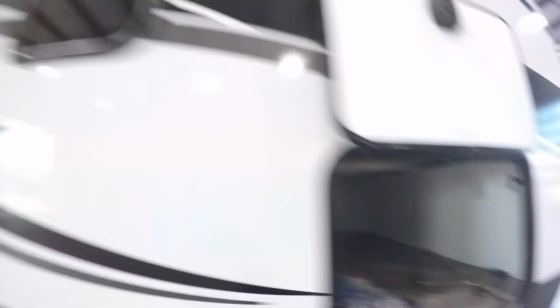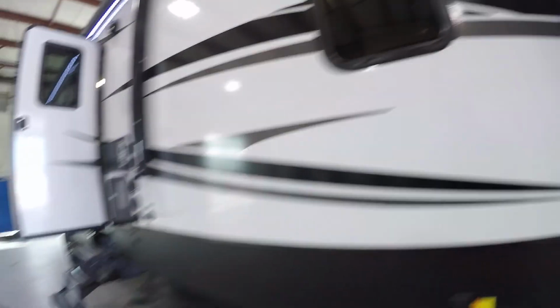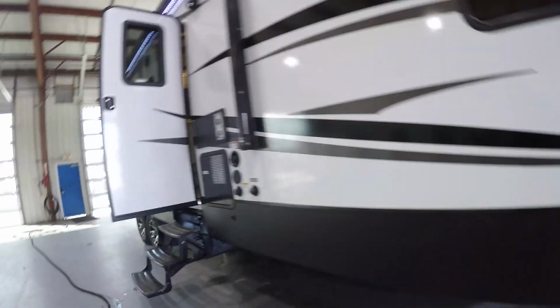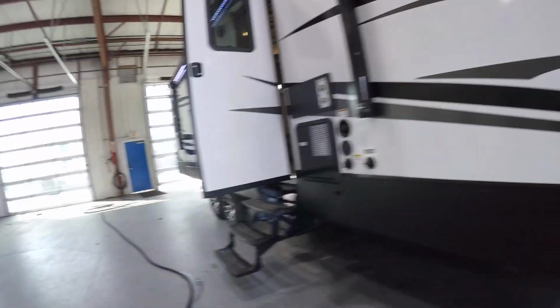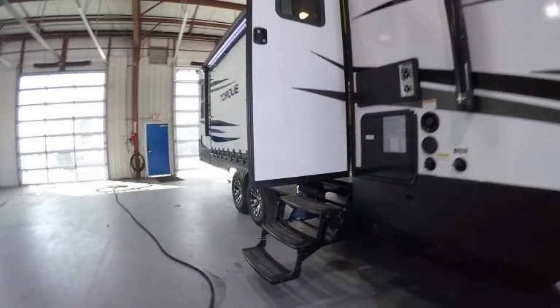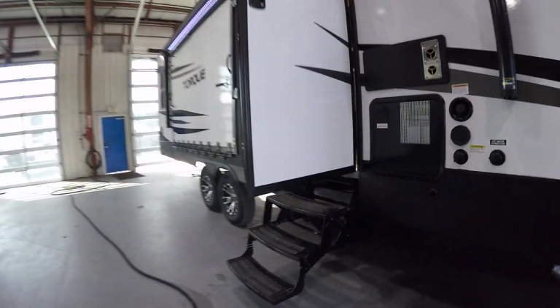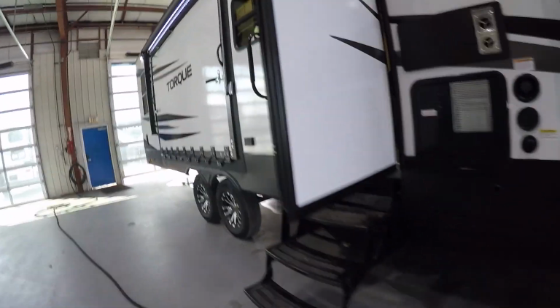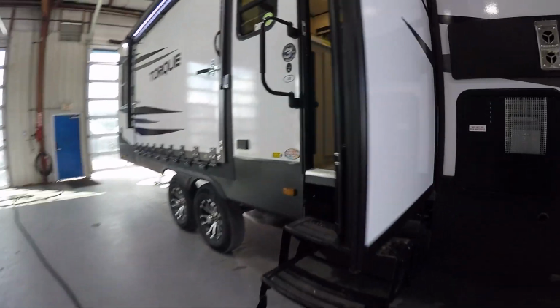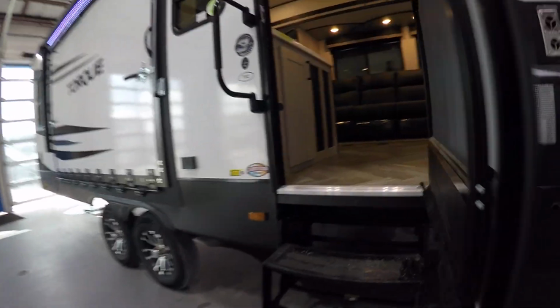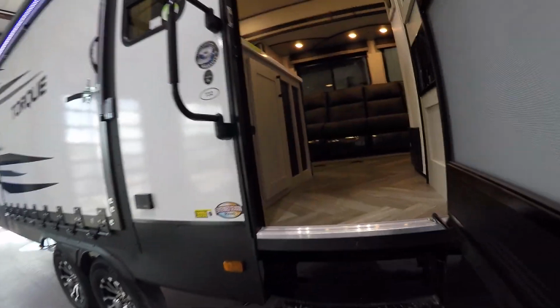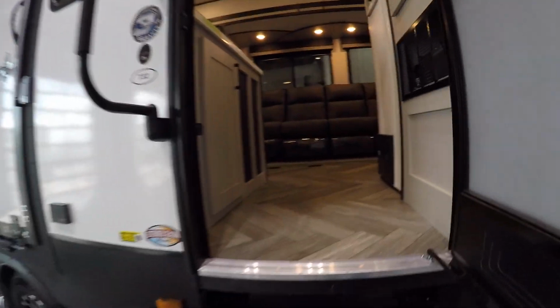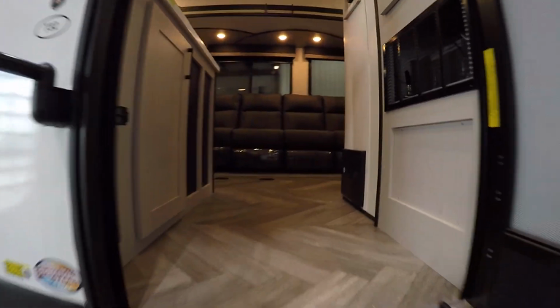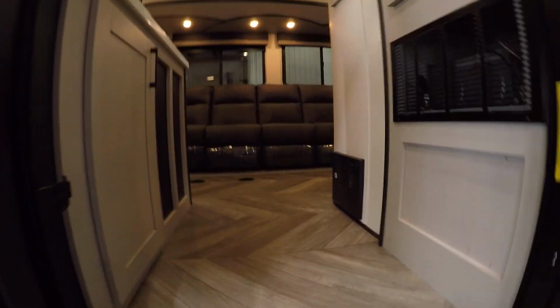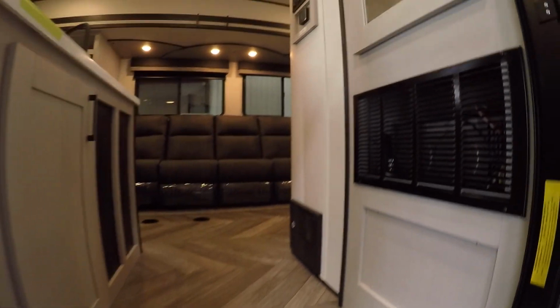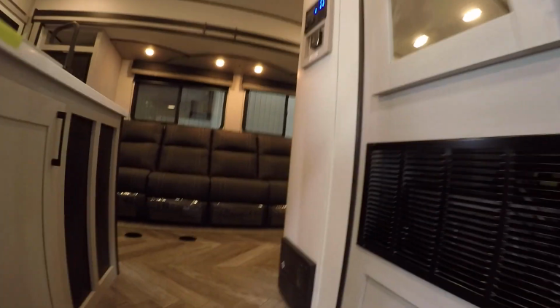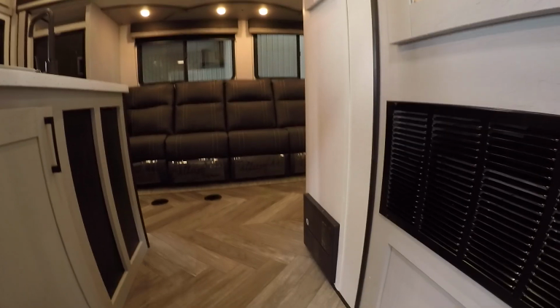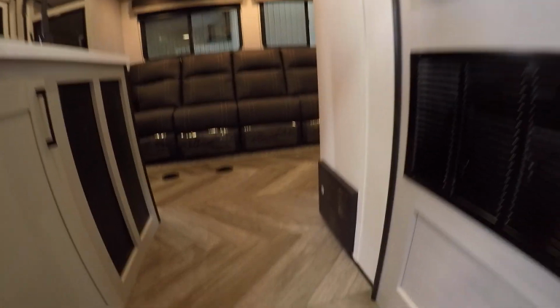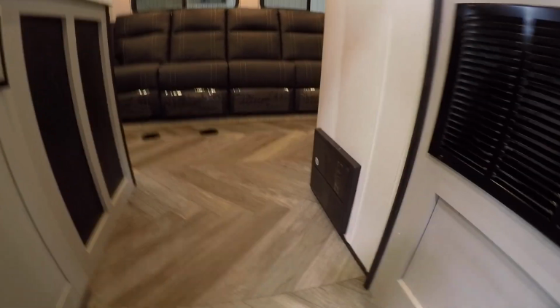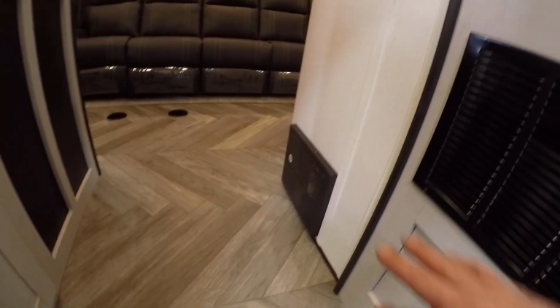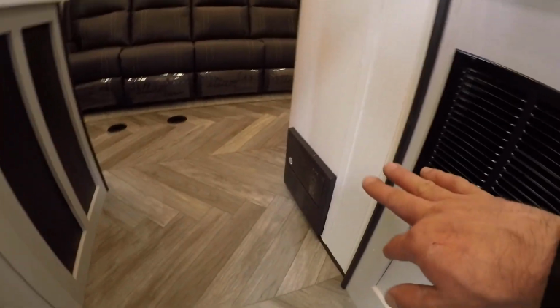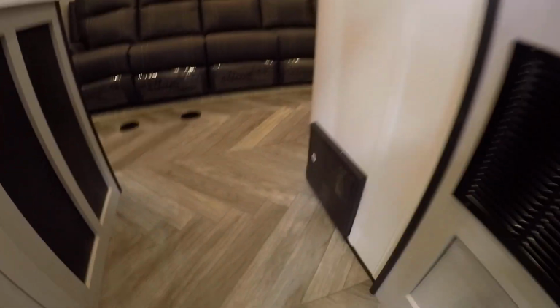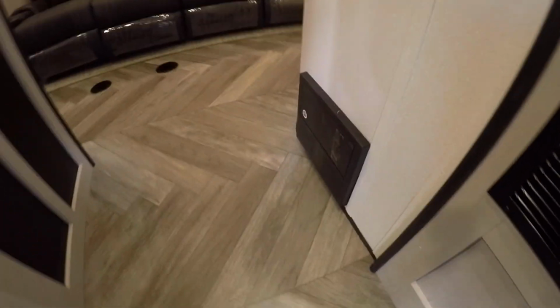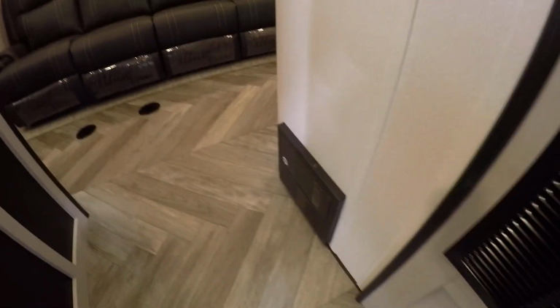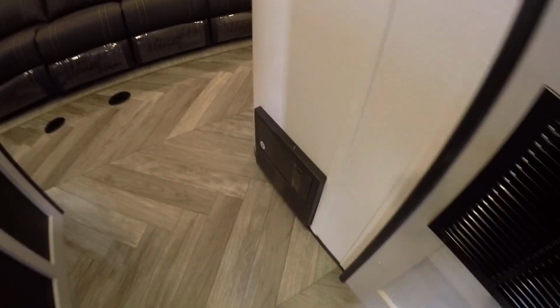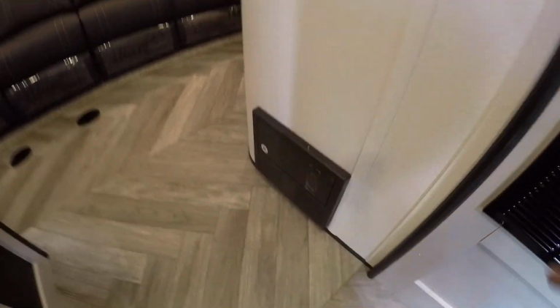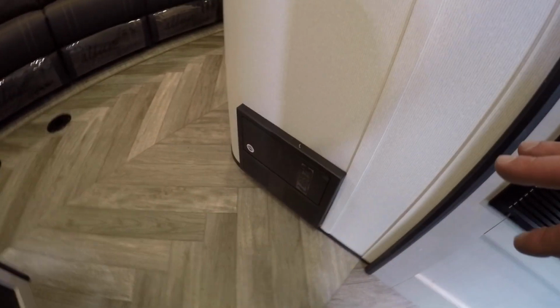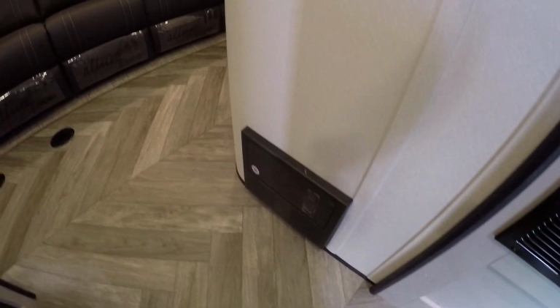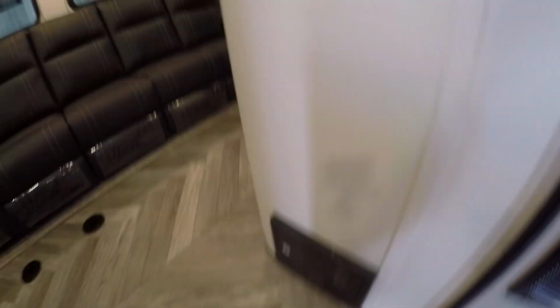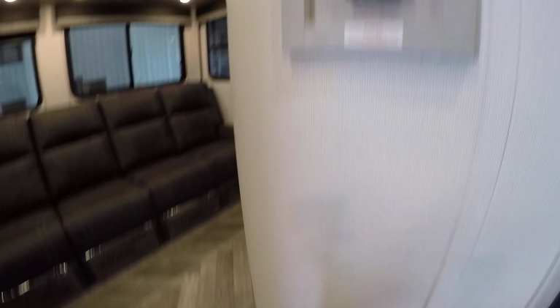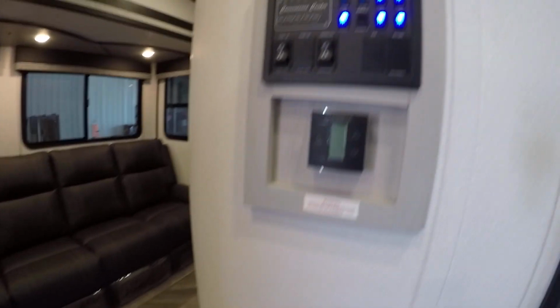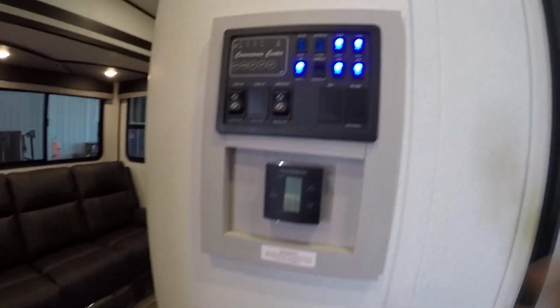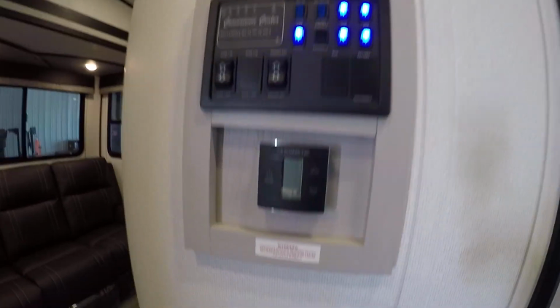Let's go ahead and go inside your unit. Inside your main door, right when you walk in, you're going to see down at the floorboard breakers and fuses. You look up, you're going to find your control panel.